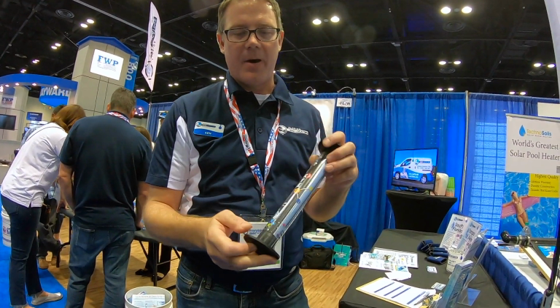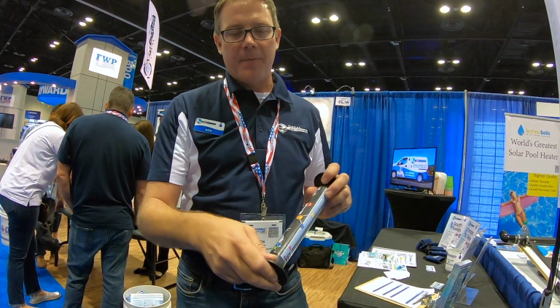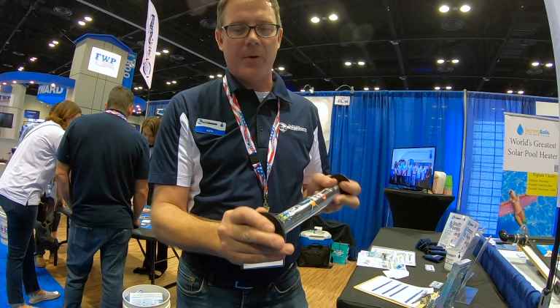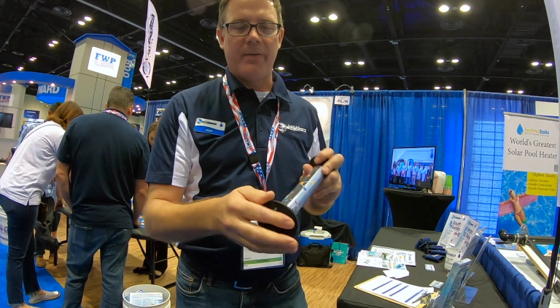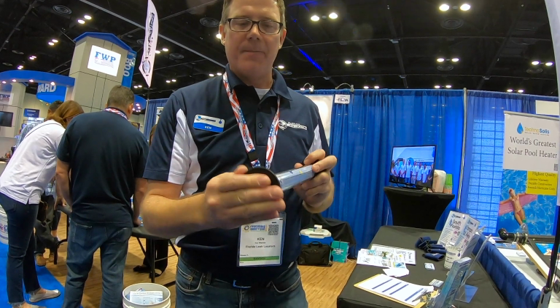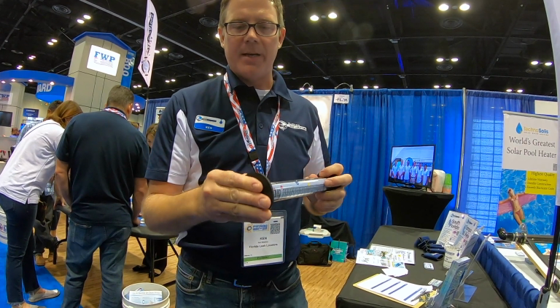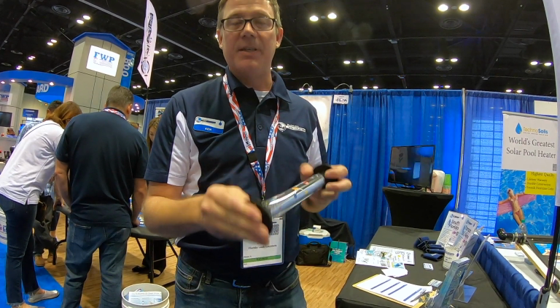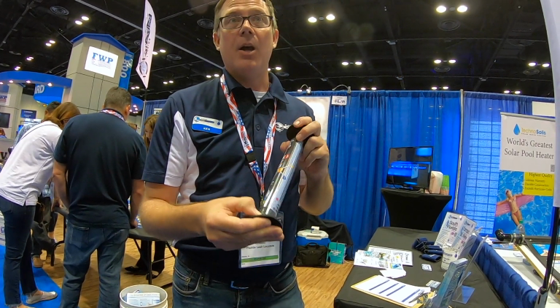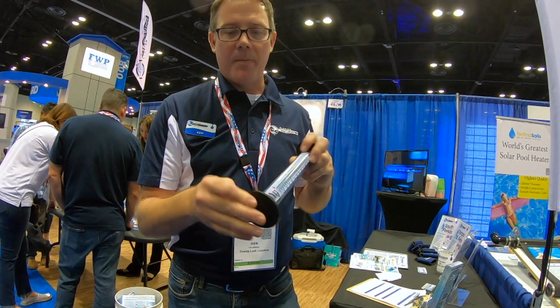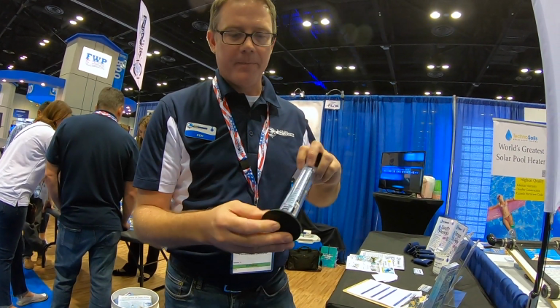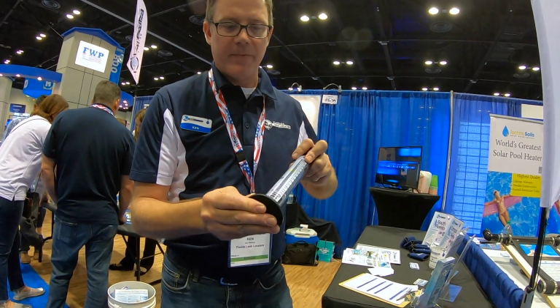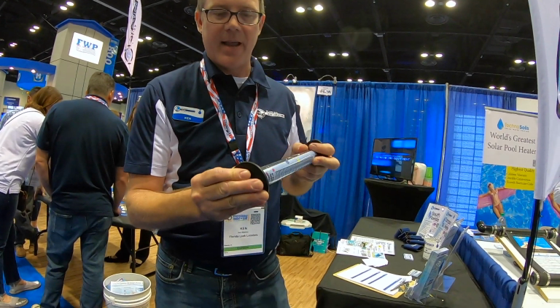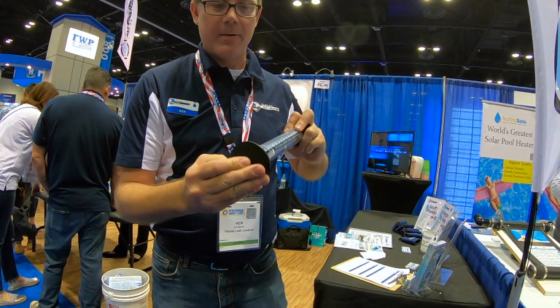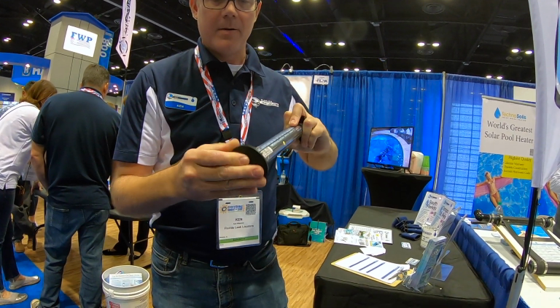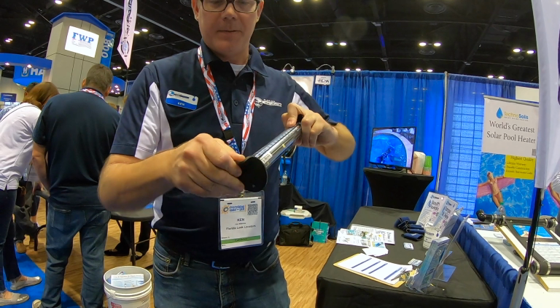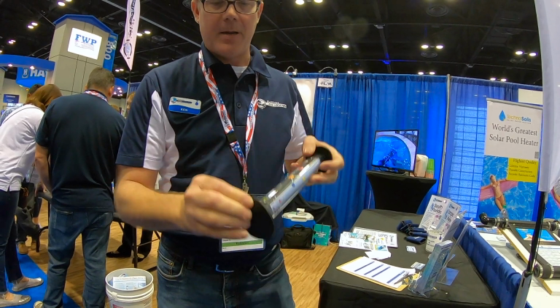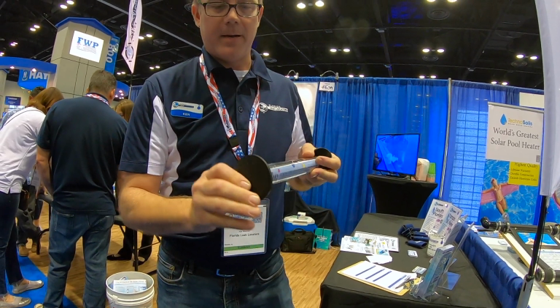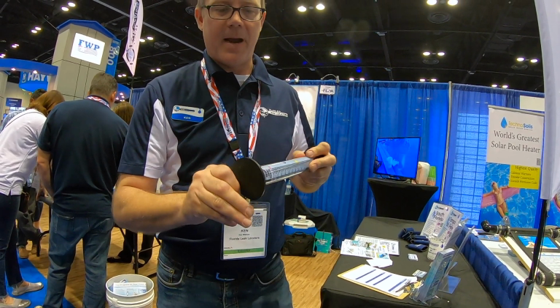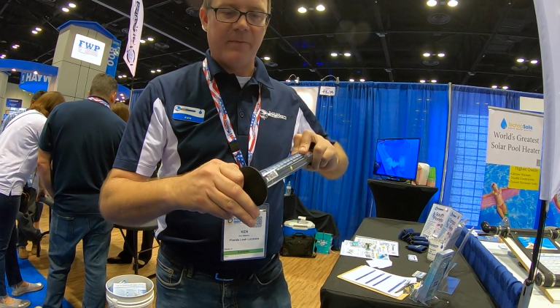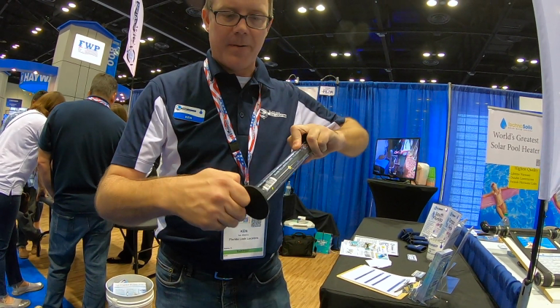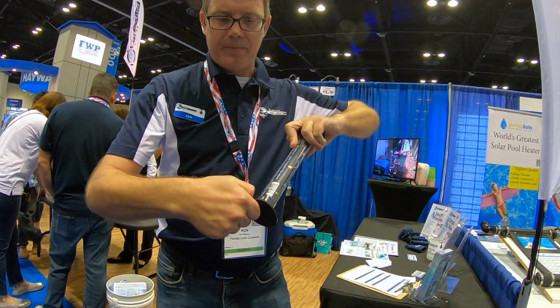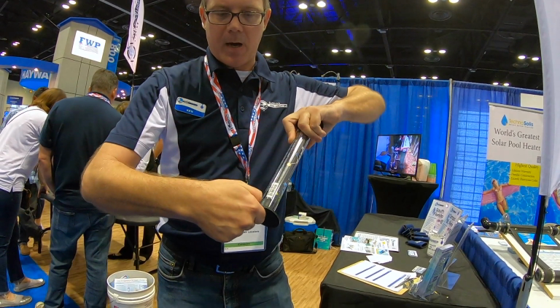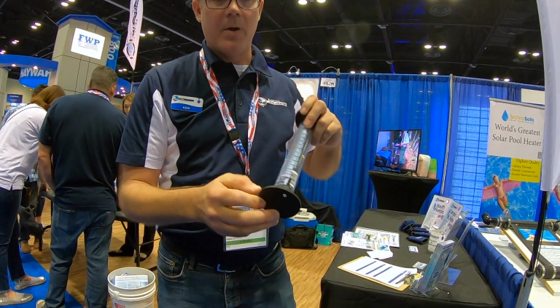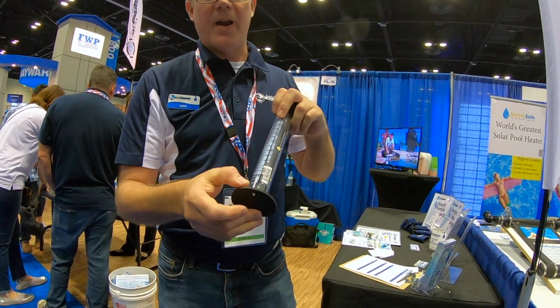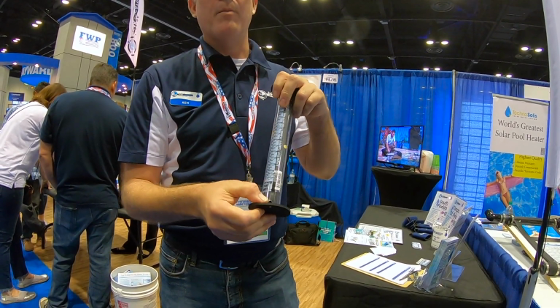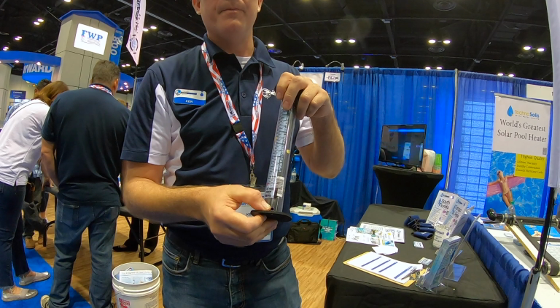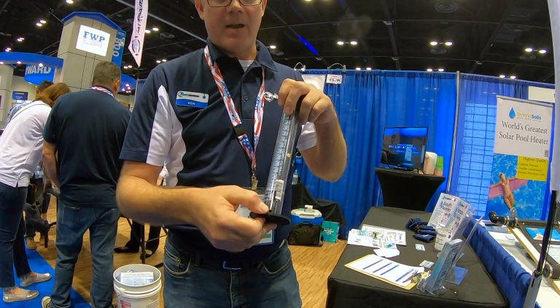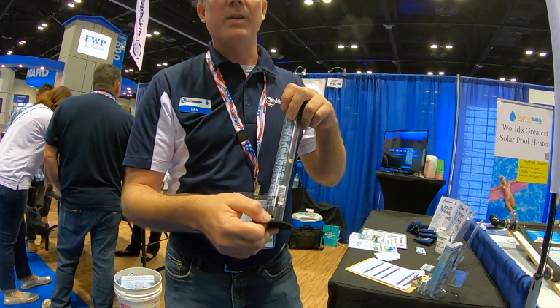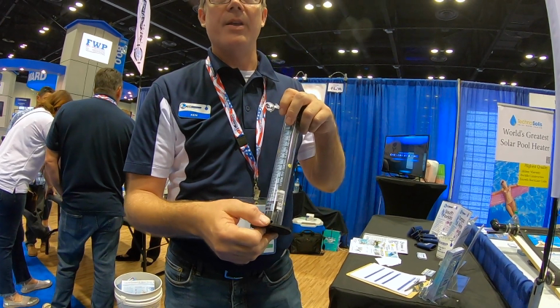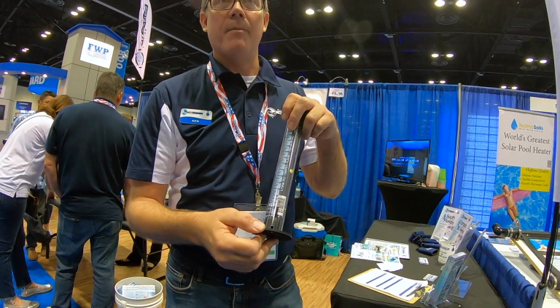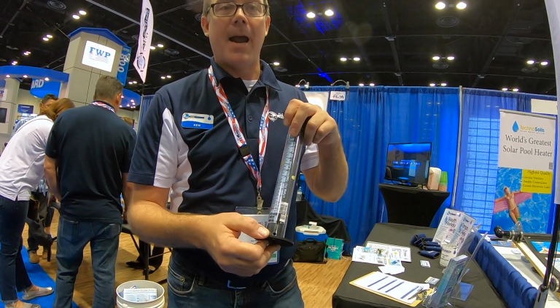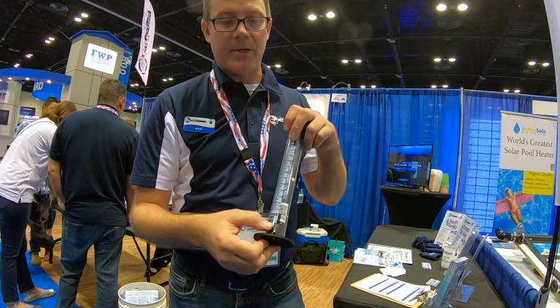Basically, we created this elongated tube — it's got a hole in the bottom, you can see that here. We have a hole inside of the bottom cap and the tube.